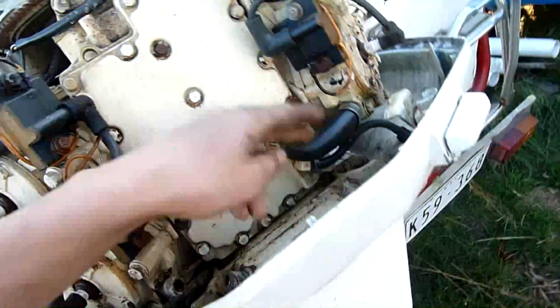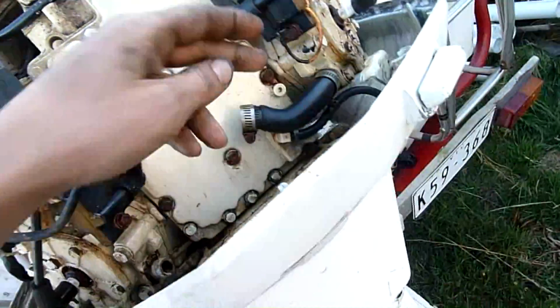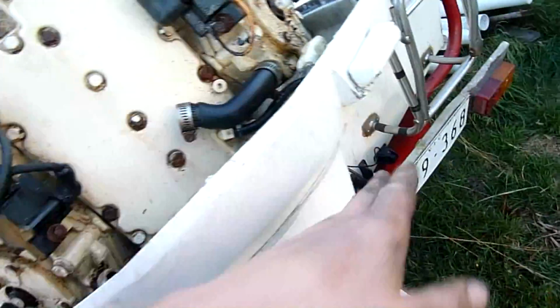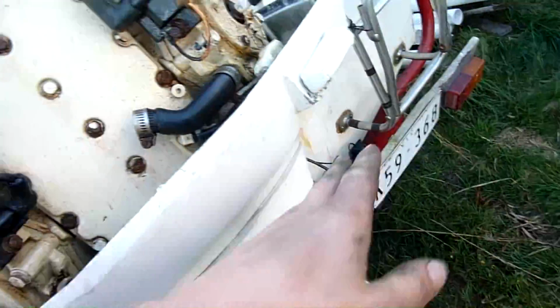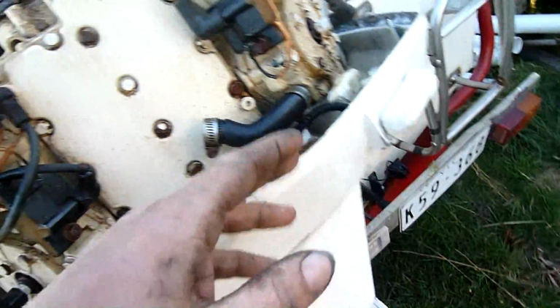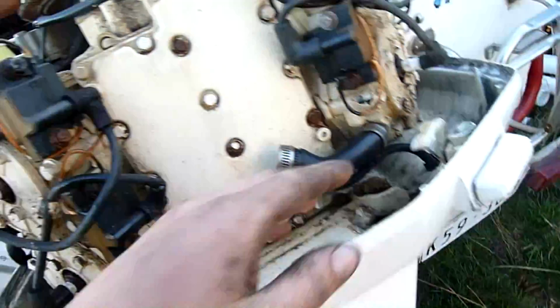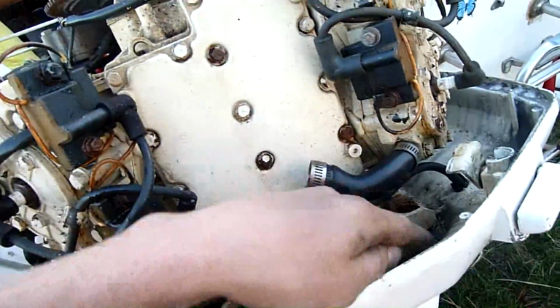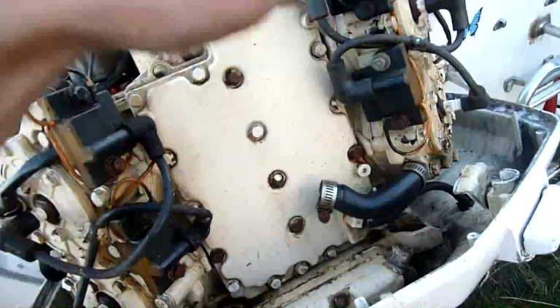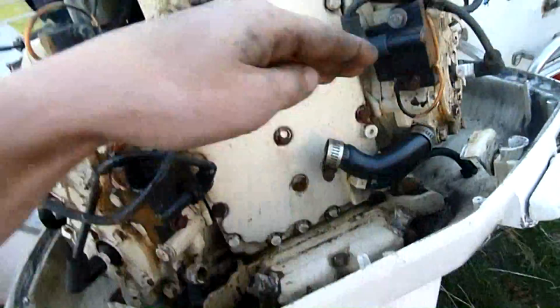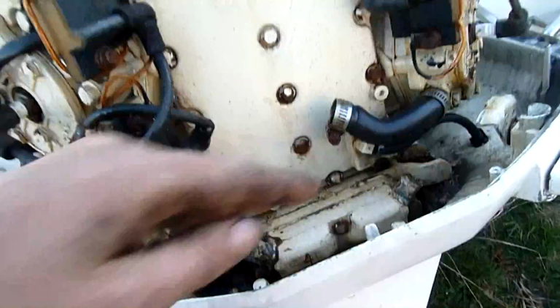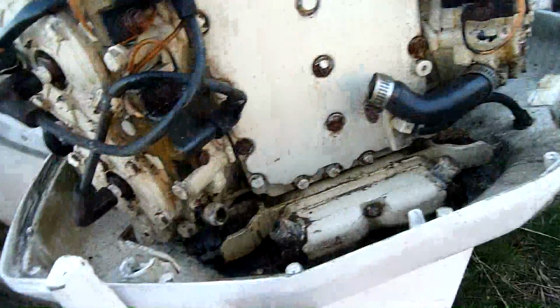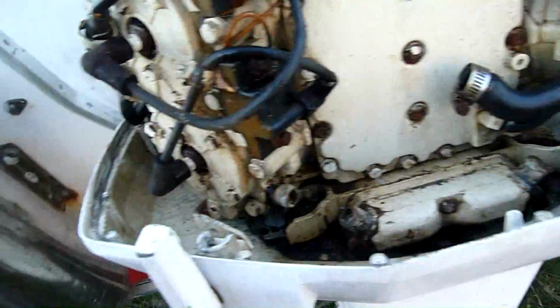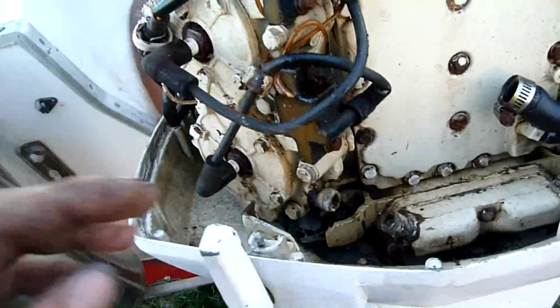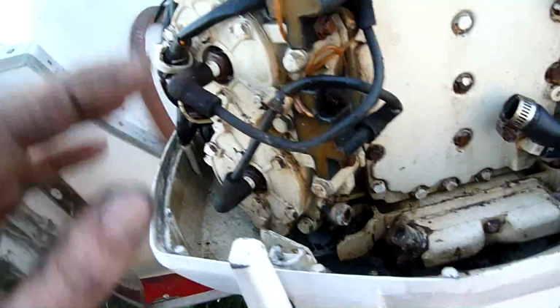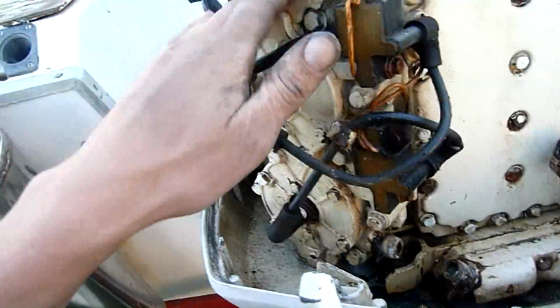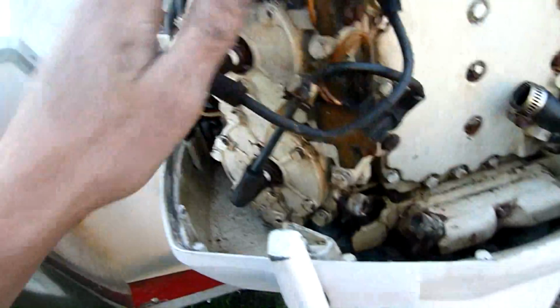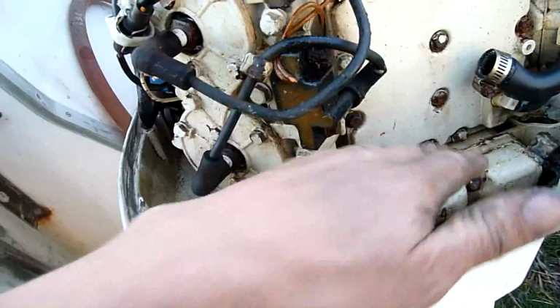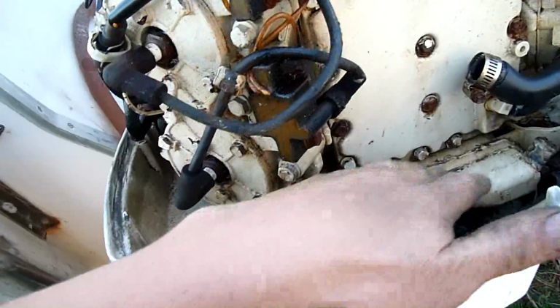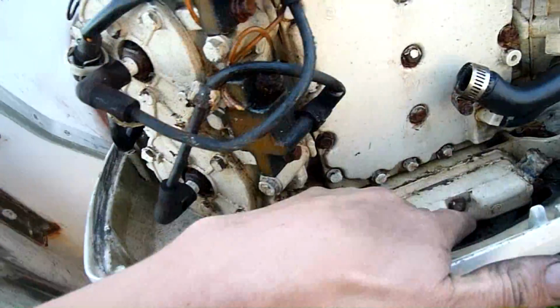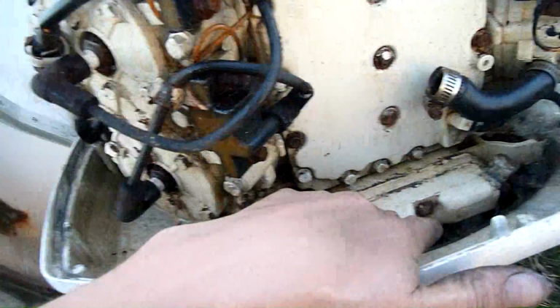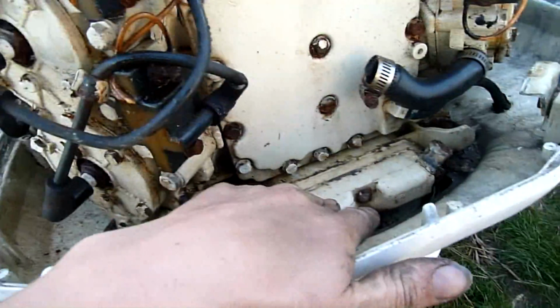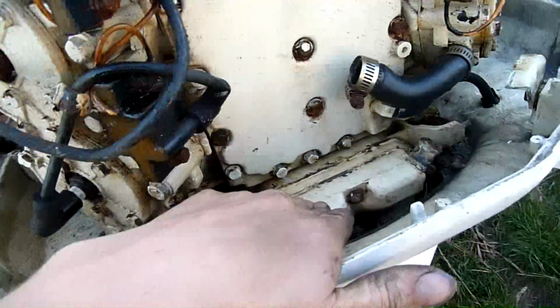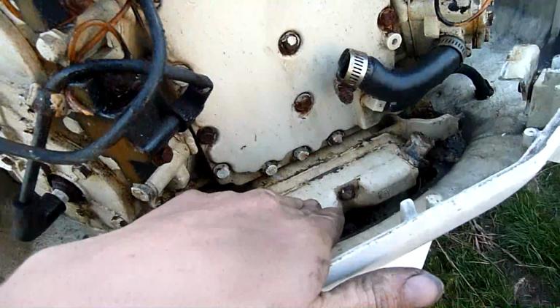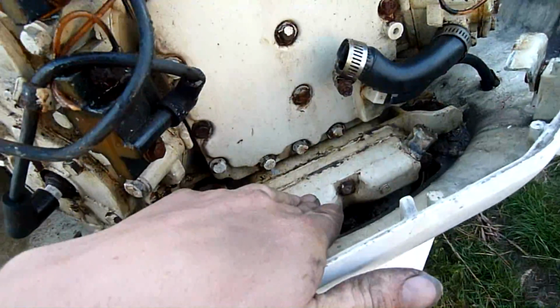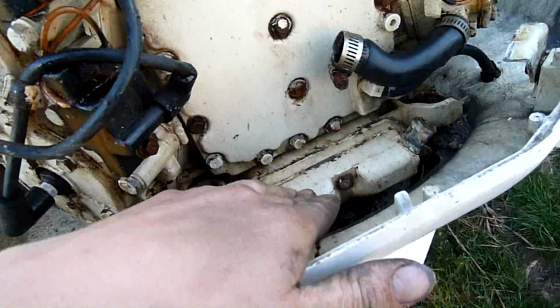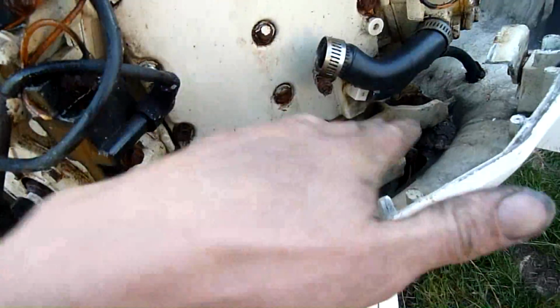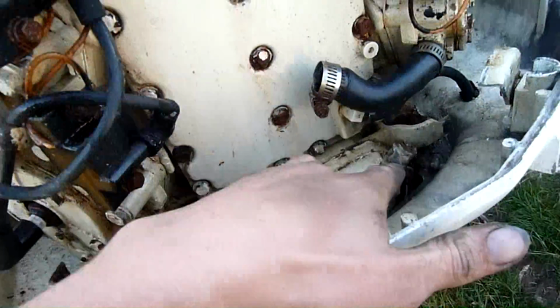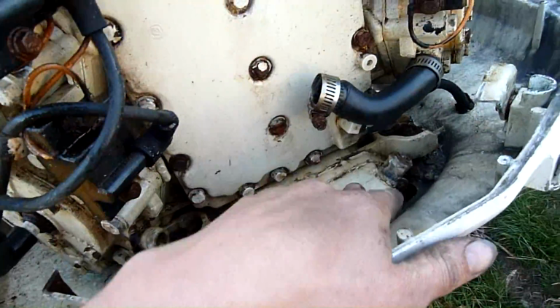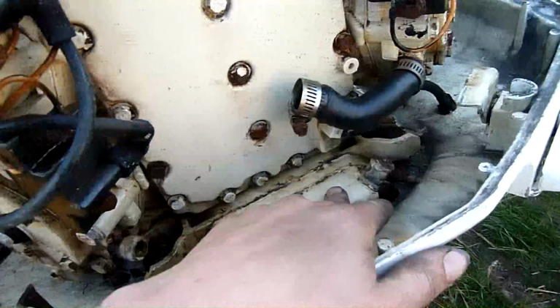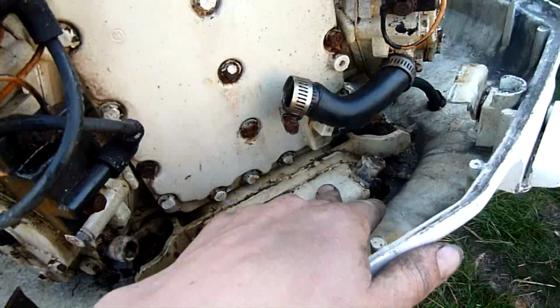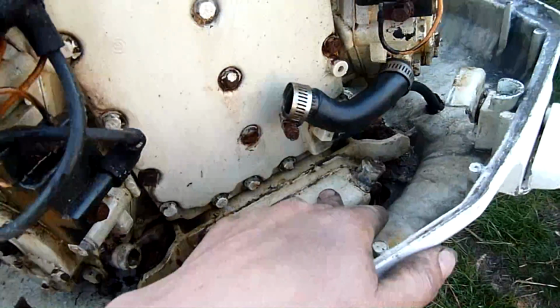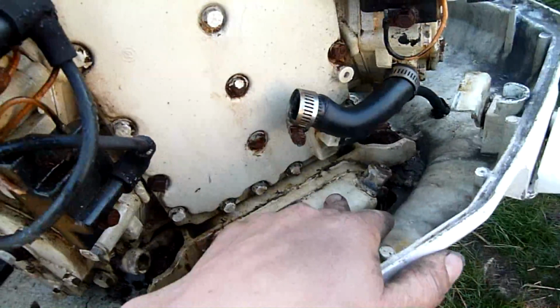It wasn't even coming out the telltale because there was like an airlock. This head was getting cooling and returning through this manifold, but this side of the manifold appears to be blocked.